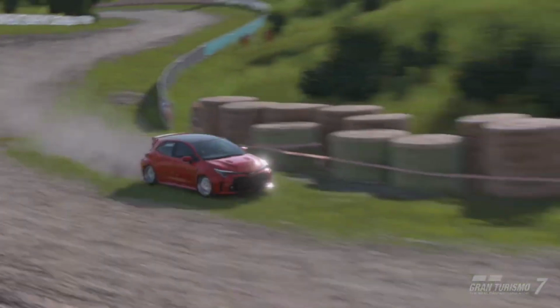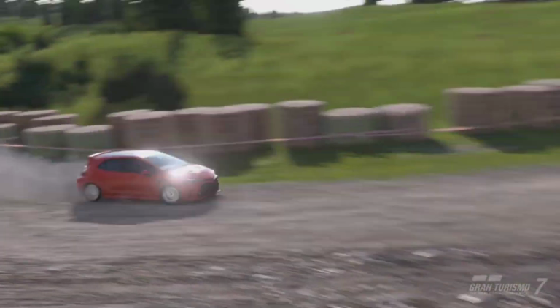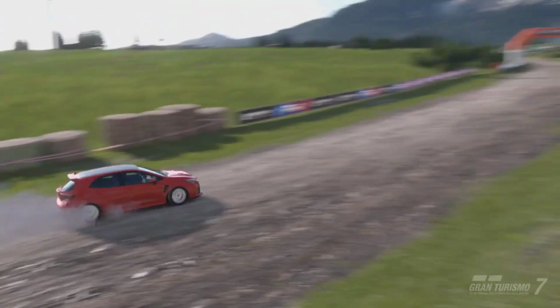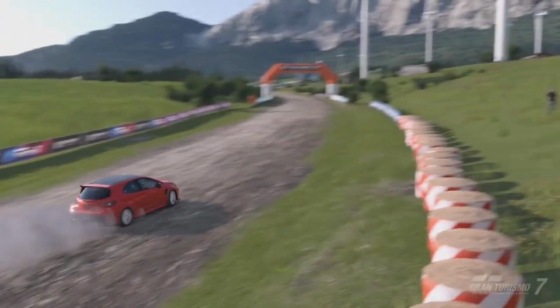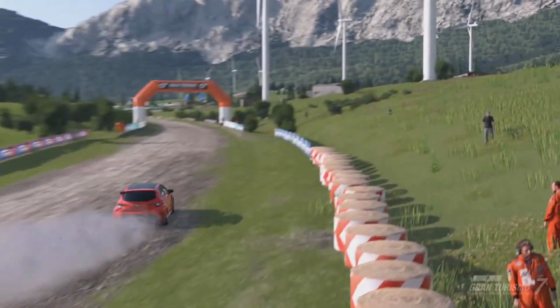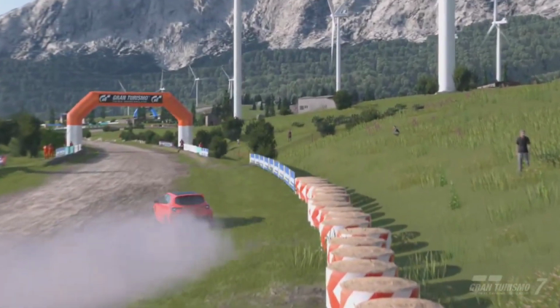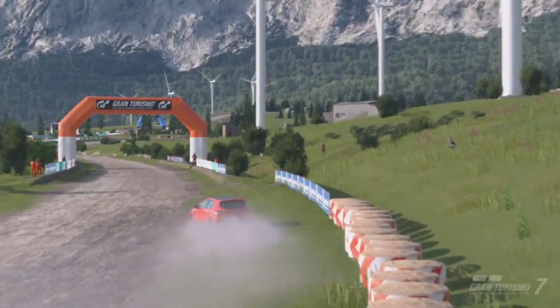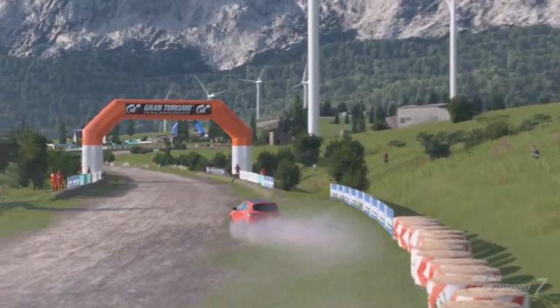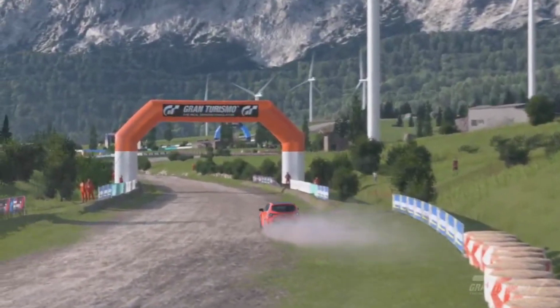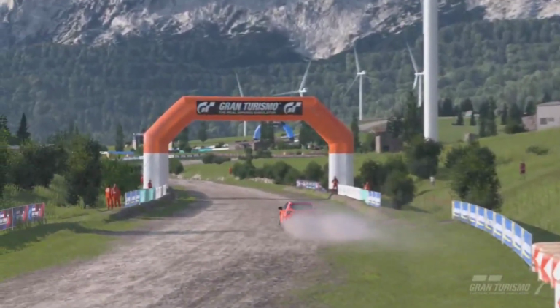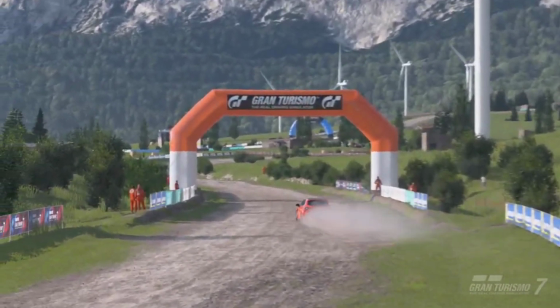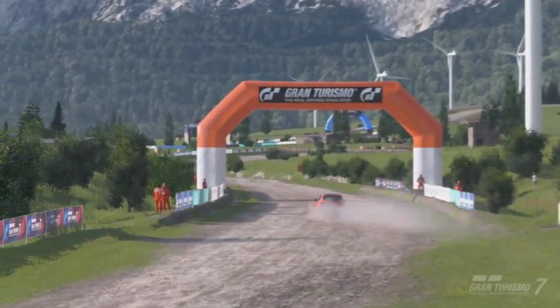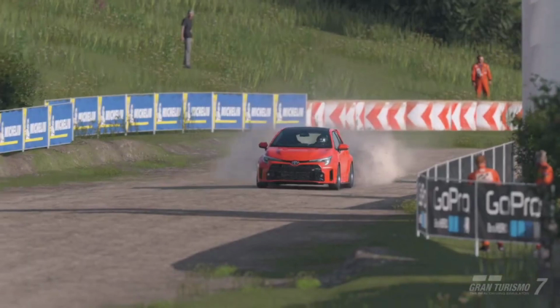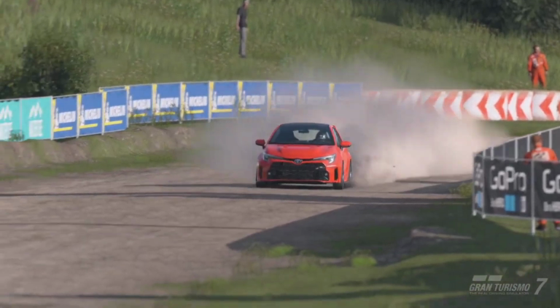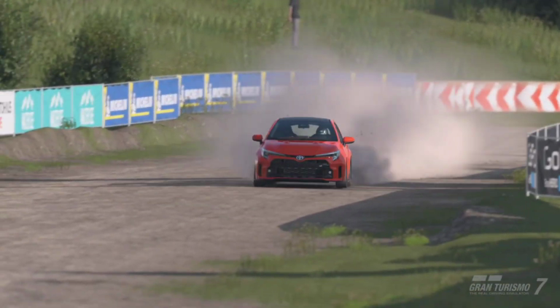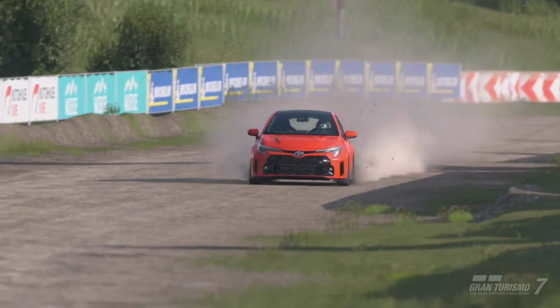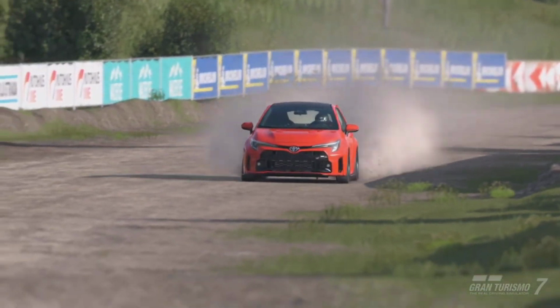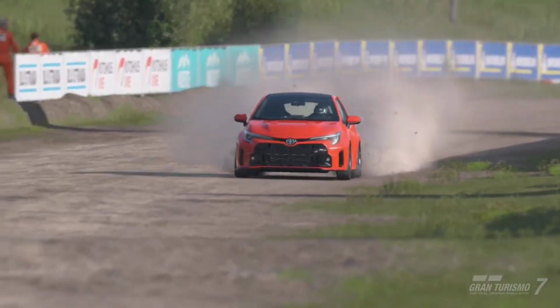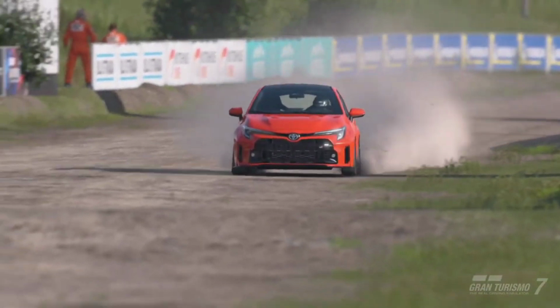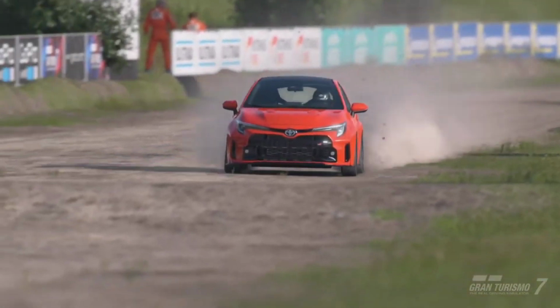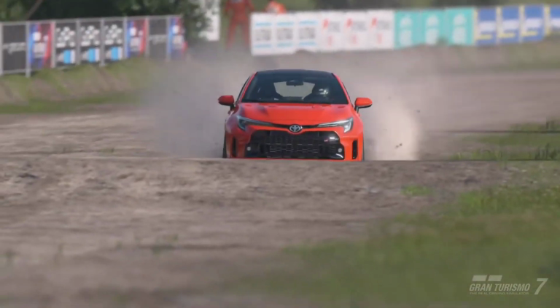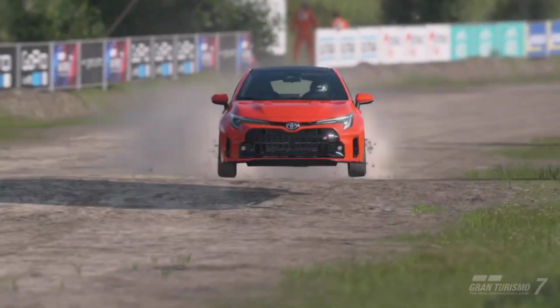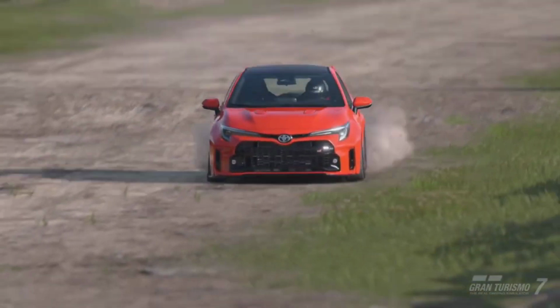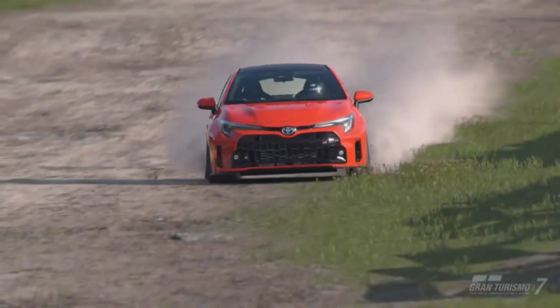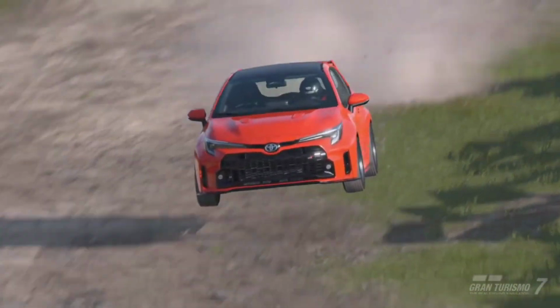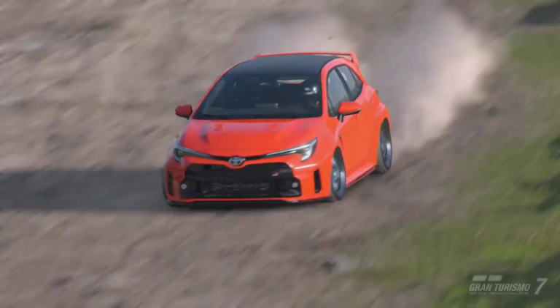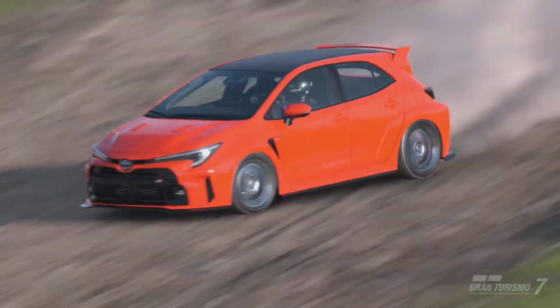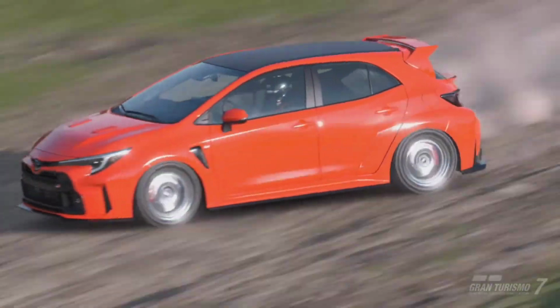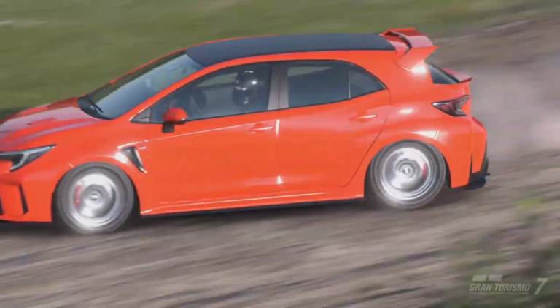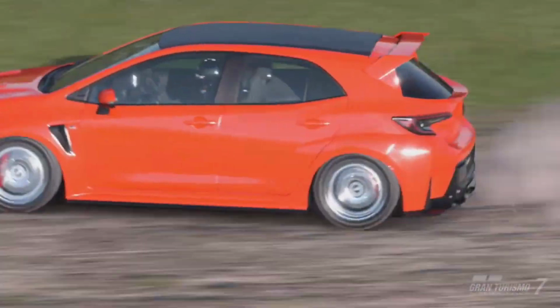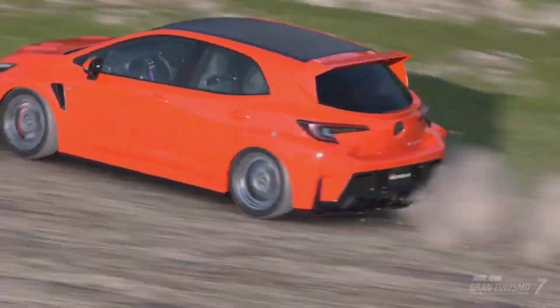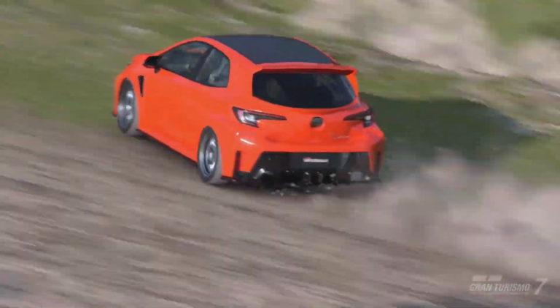I want to hear from you guys — how do you feel about this vehicle? With all that being said, if you did enjoy this video, don't forget to leave a like and subscribe for more GT7 content. Peace.